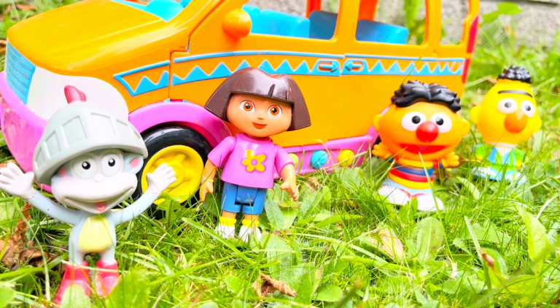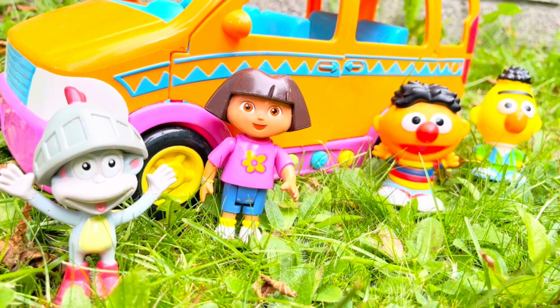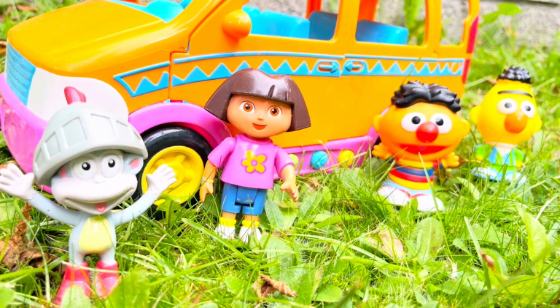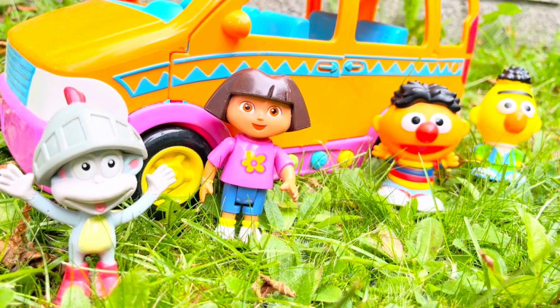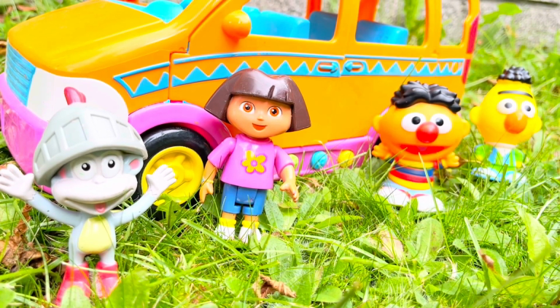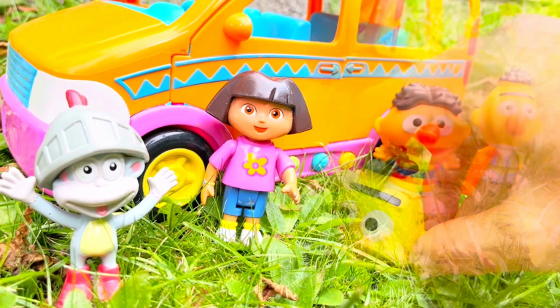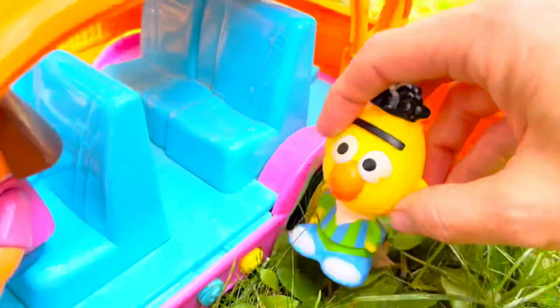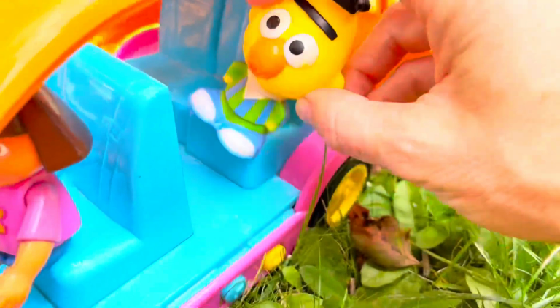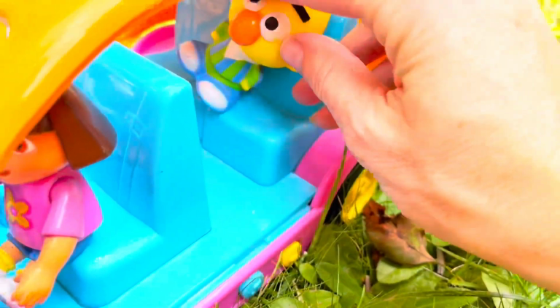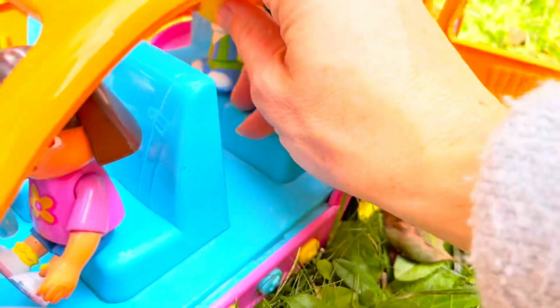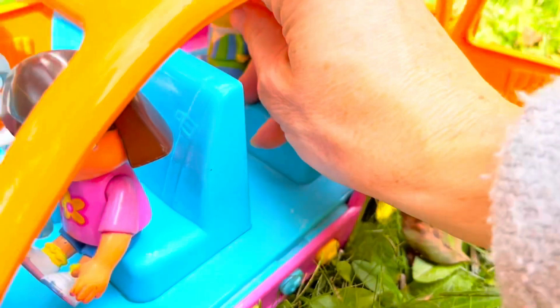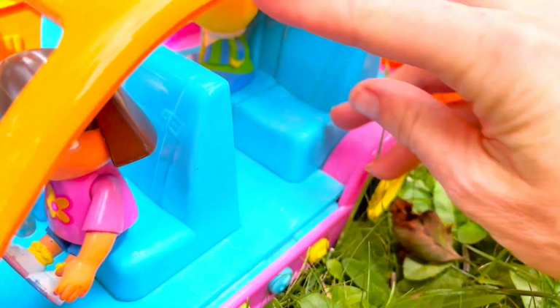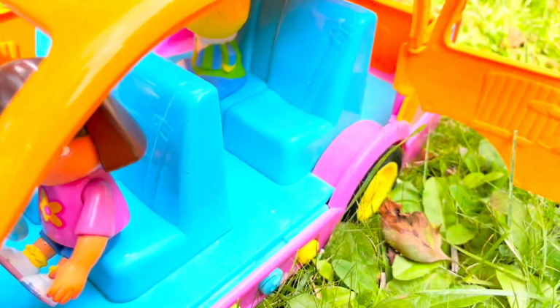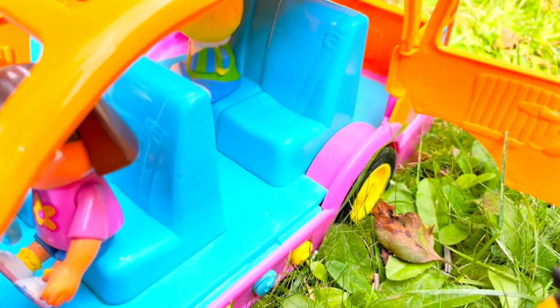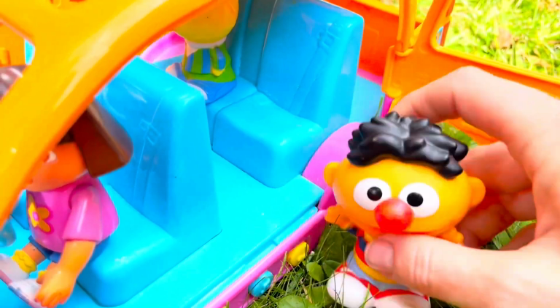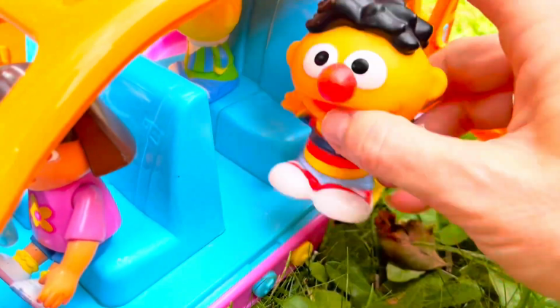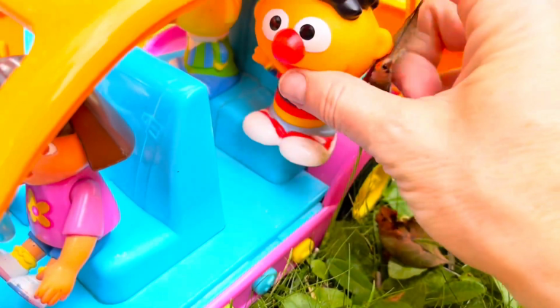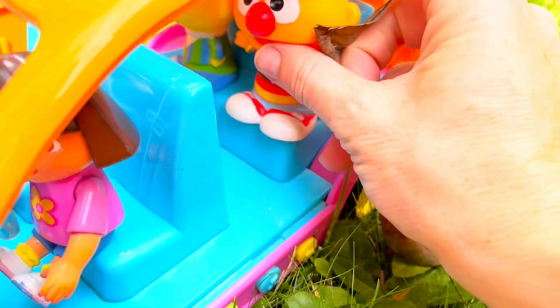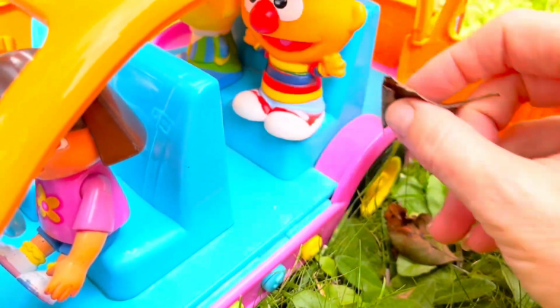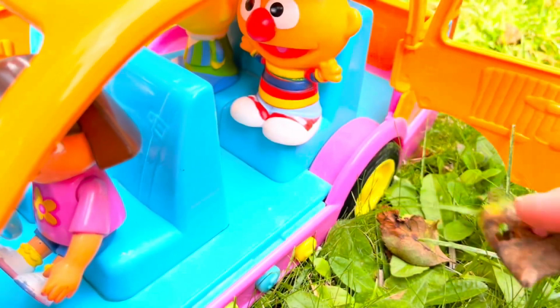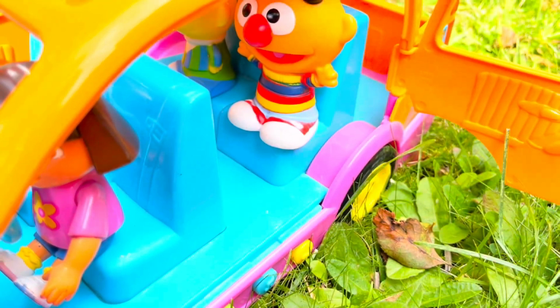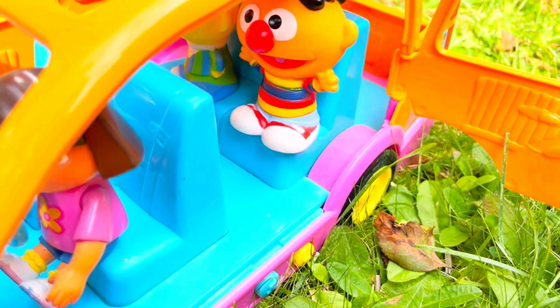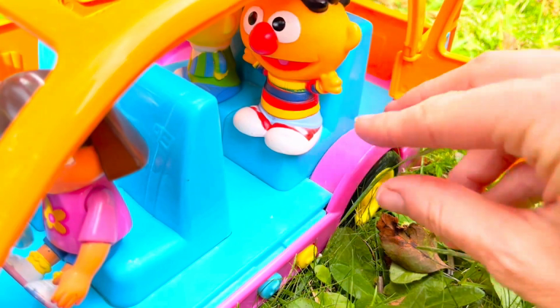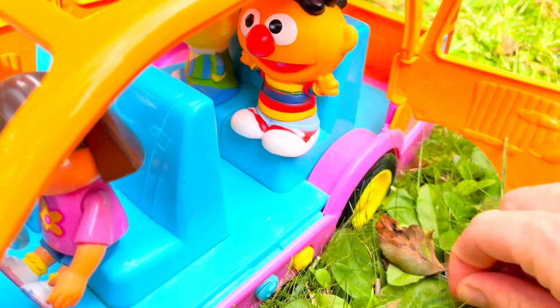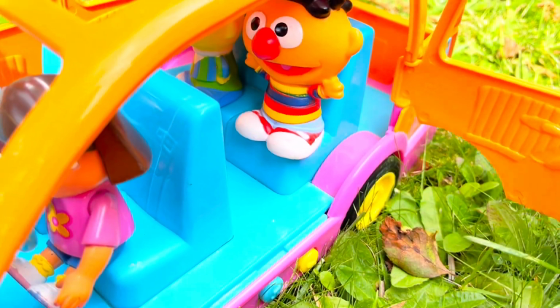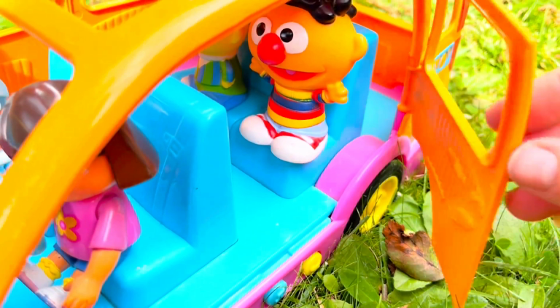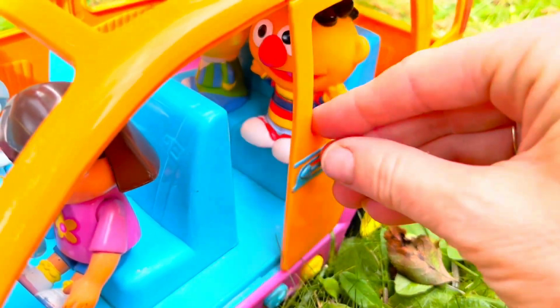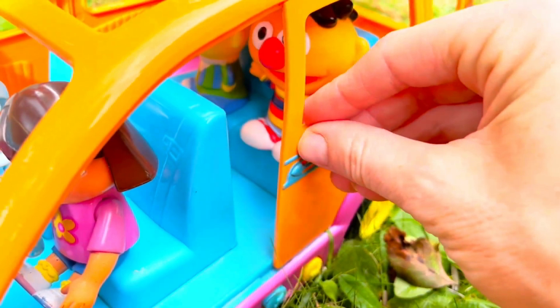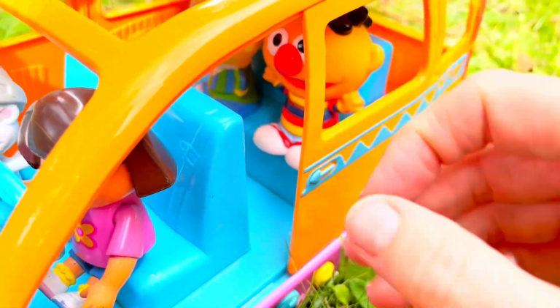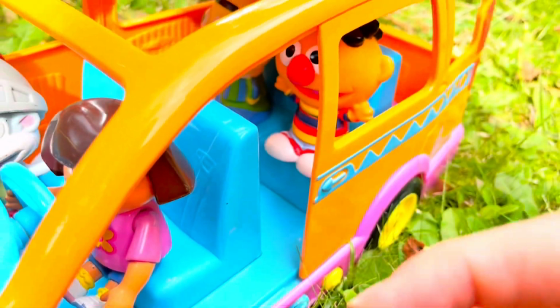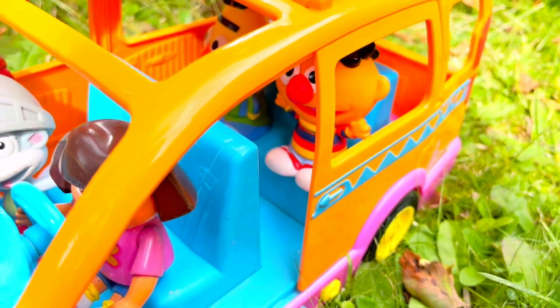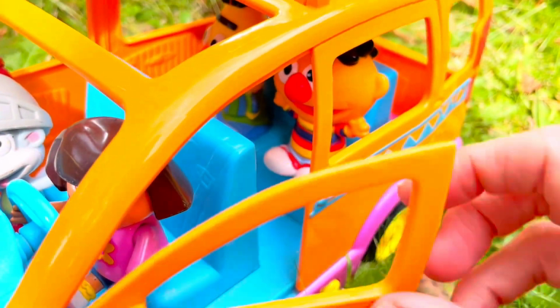Let's go, vamonos! Hop in Bert. Hop in Ernie. Oops, don't take a leaf with you. Let's shut the doors — everybody buckle their seat belts.